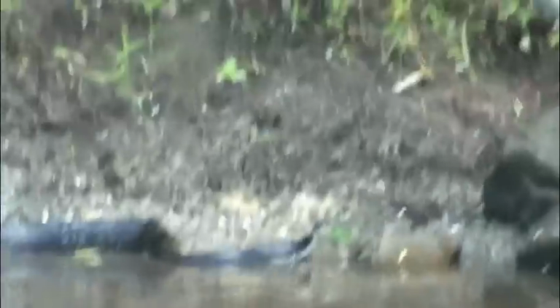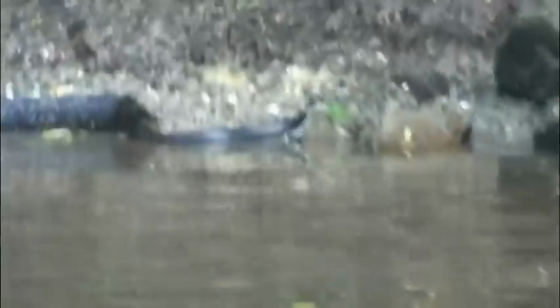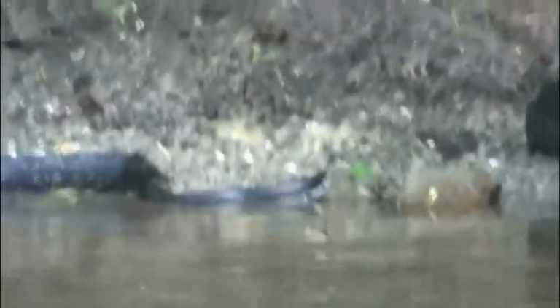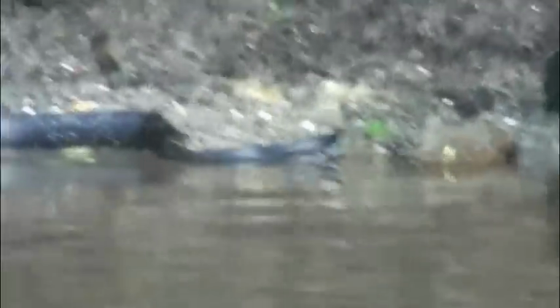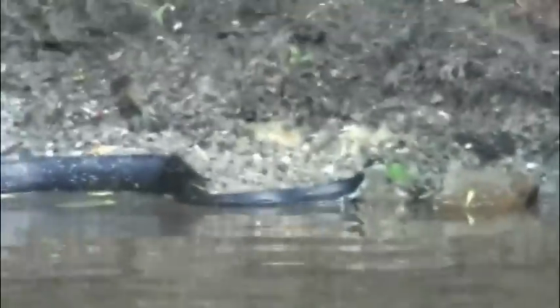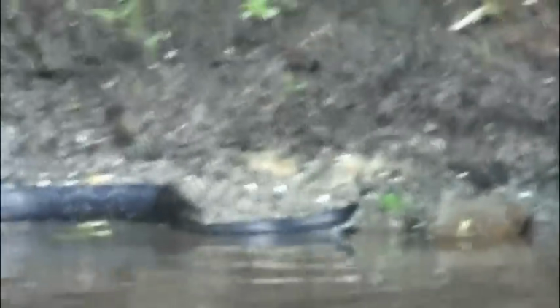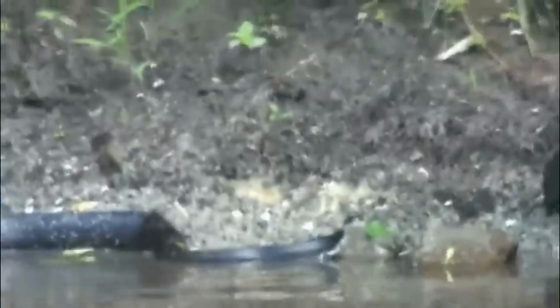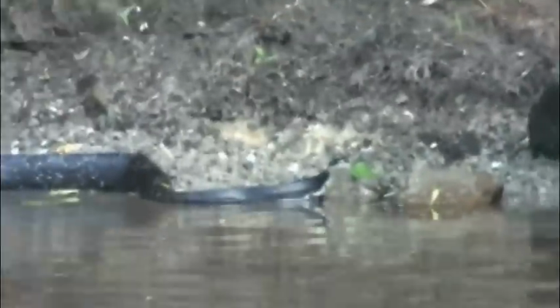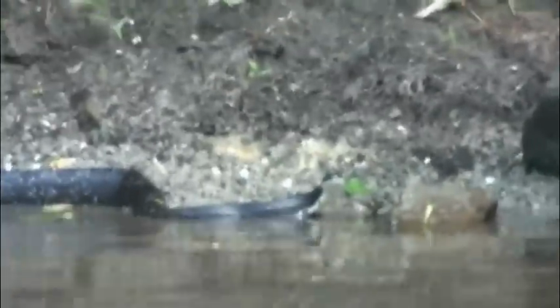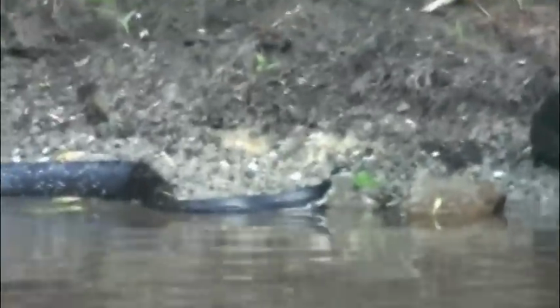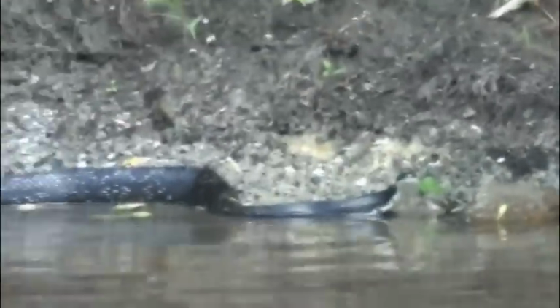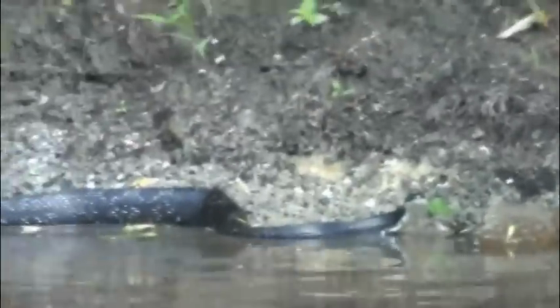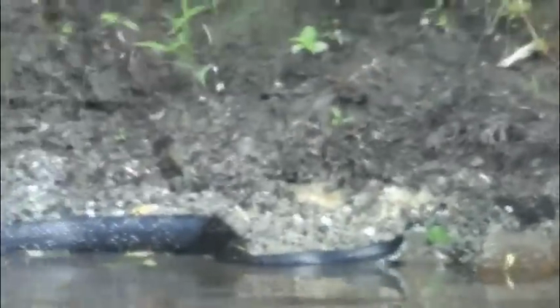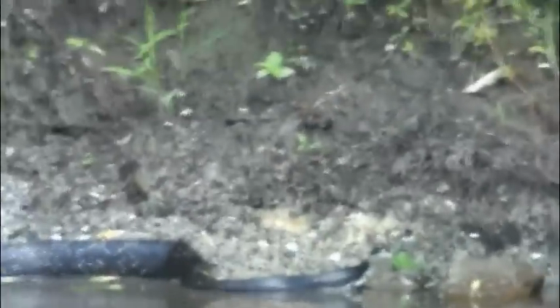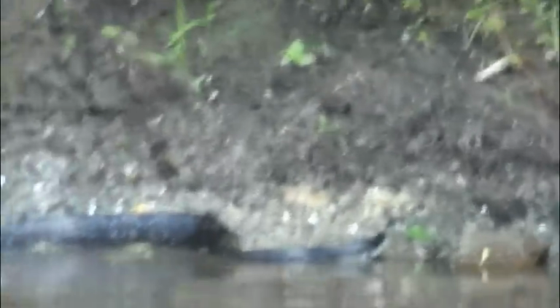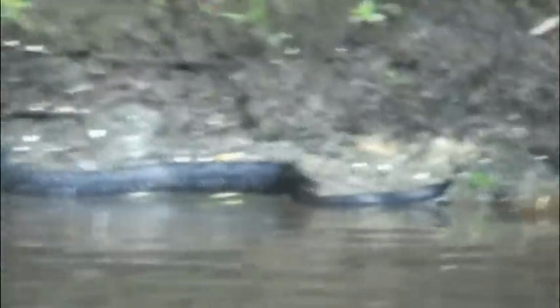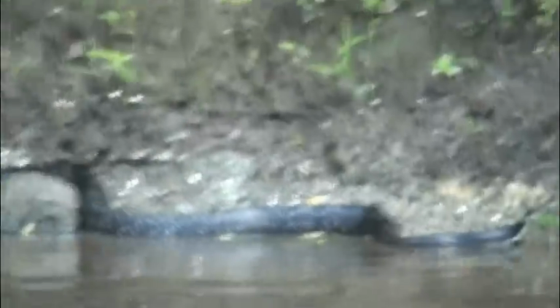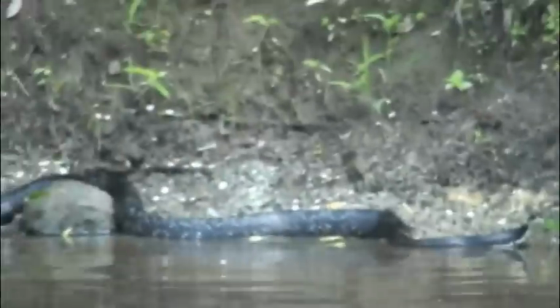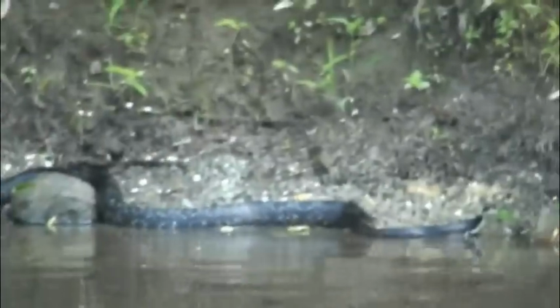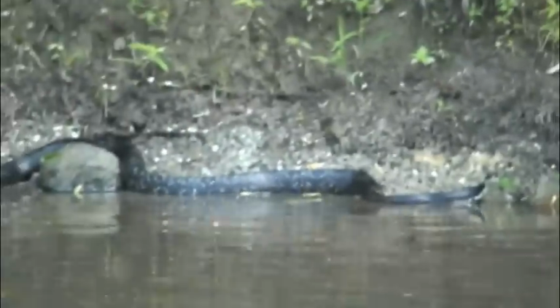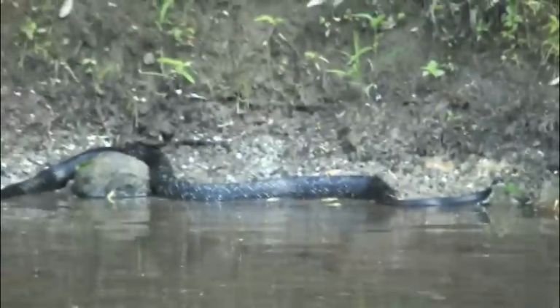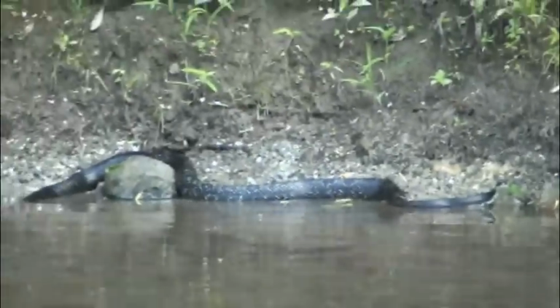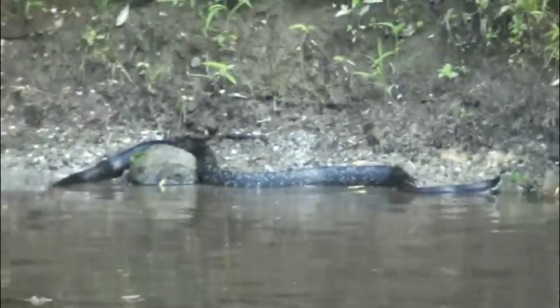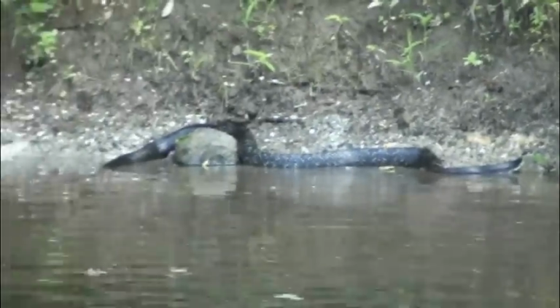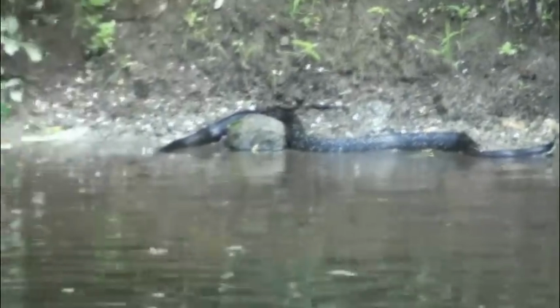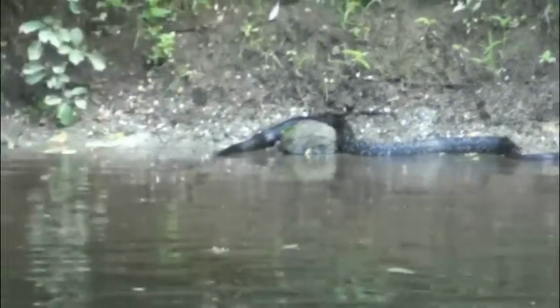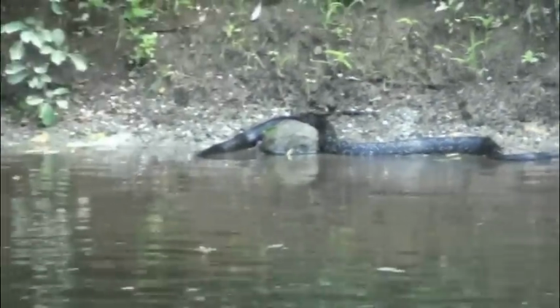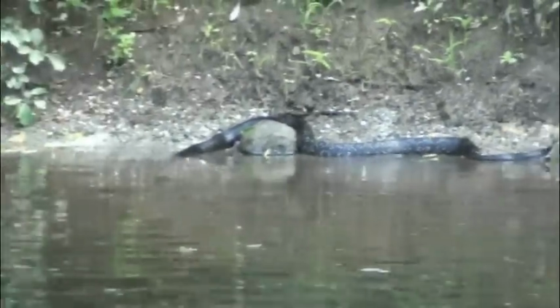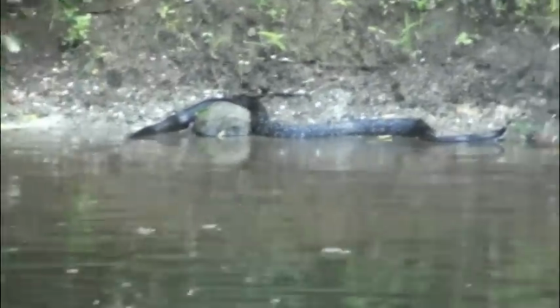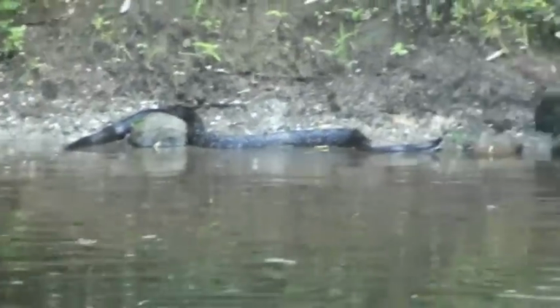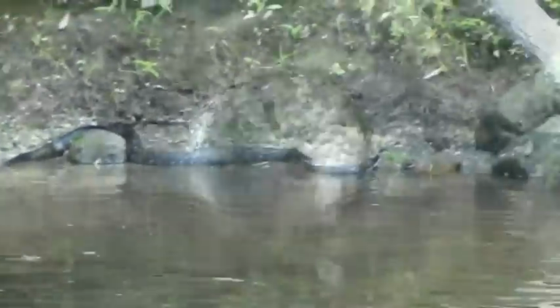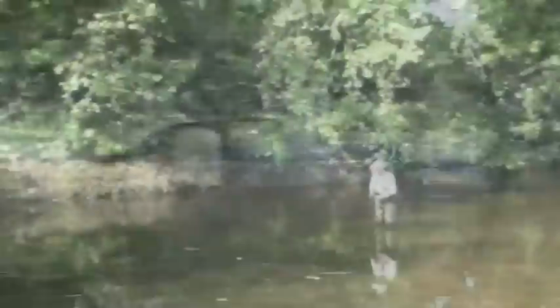Big snake. That is huge. He cruised across the water and just sitting on the shore. That's what he was.